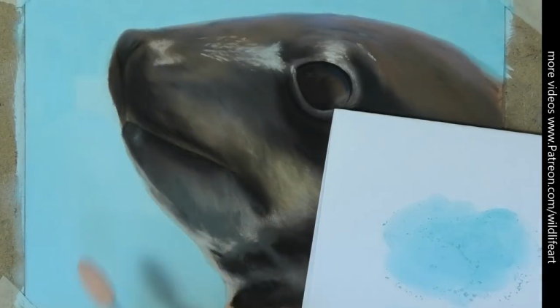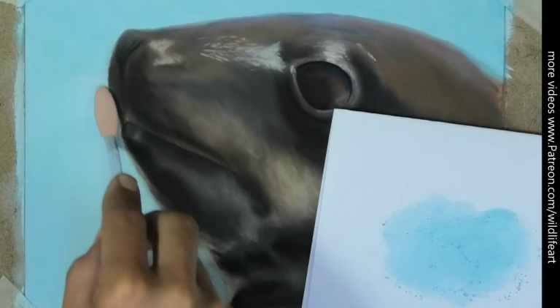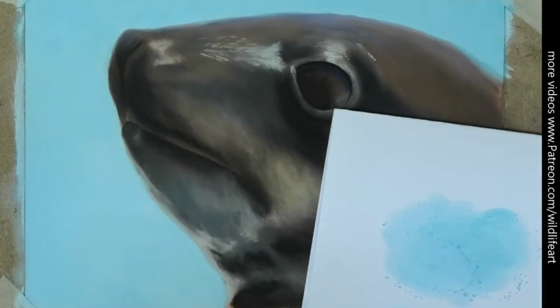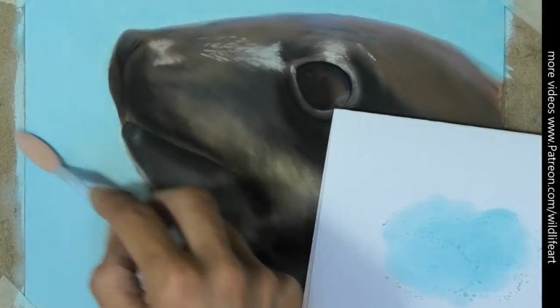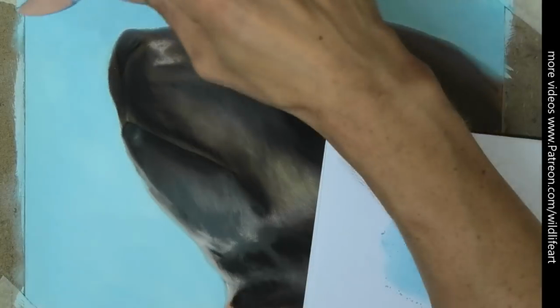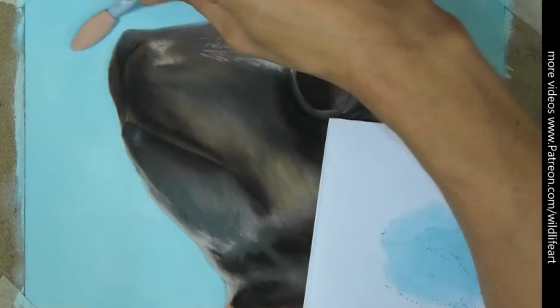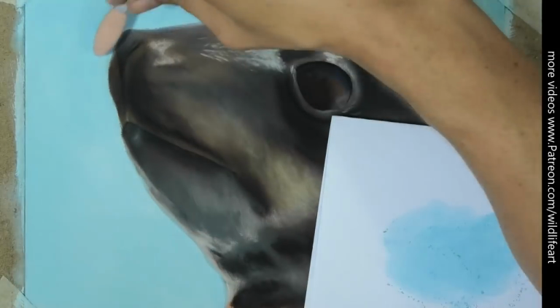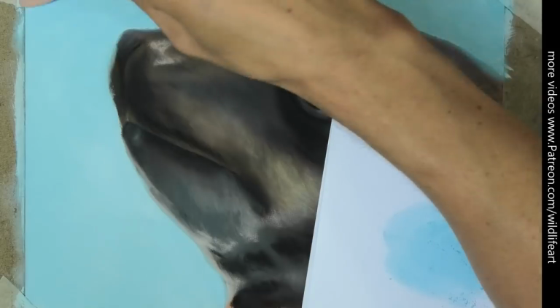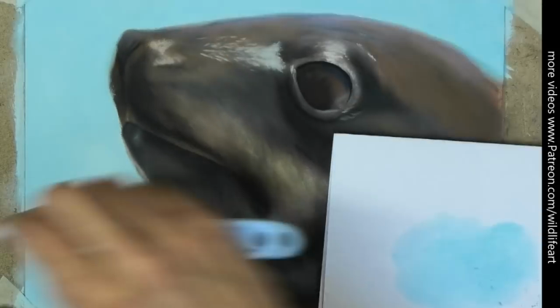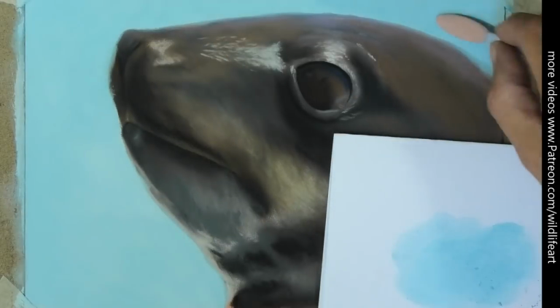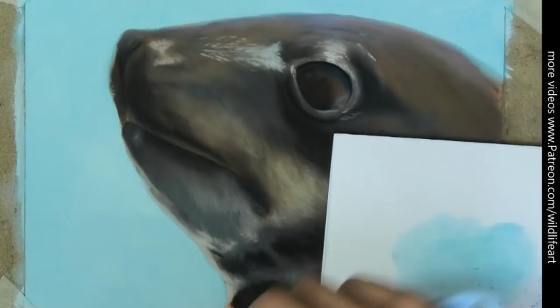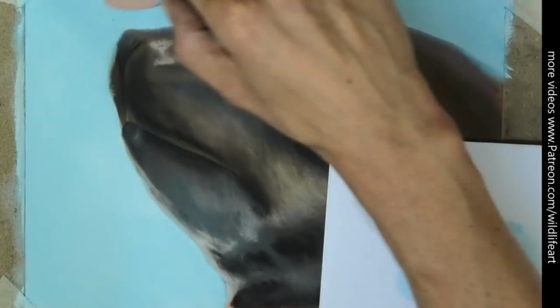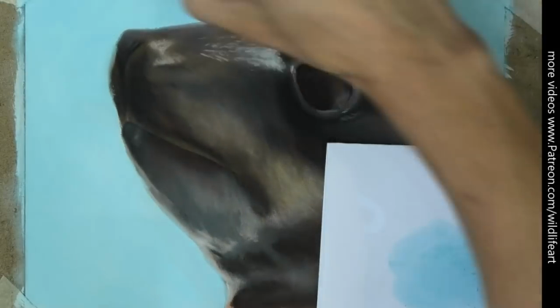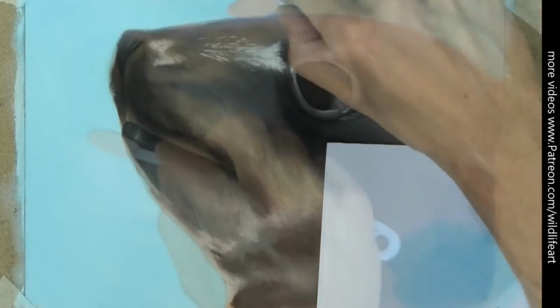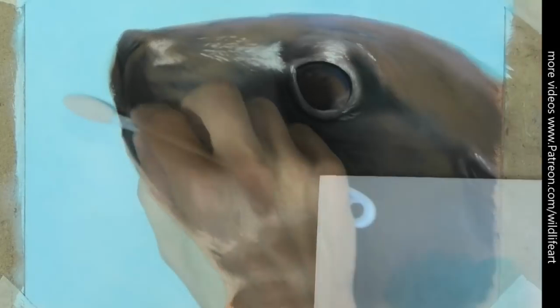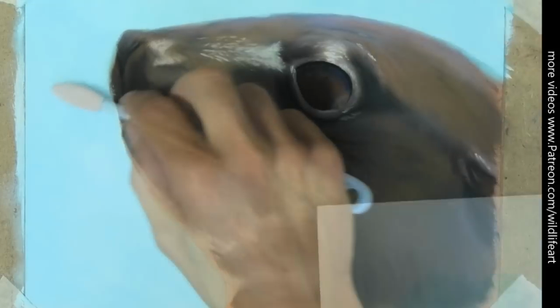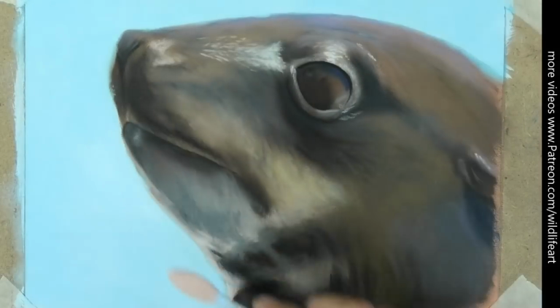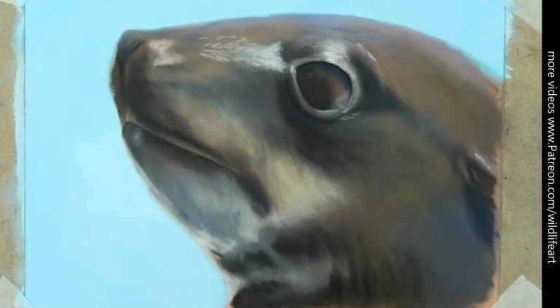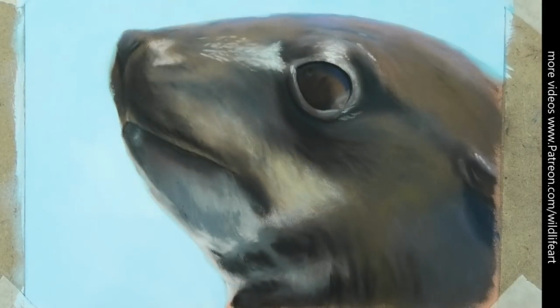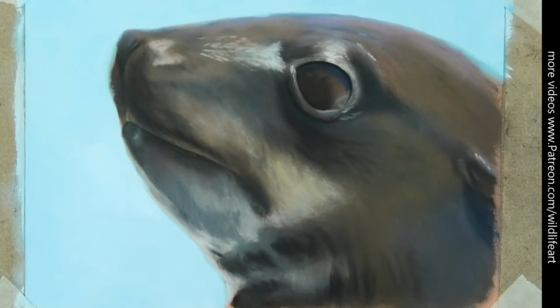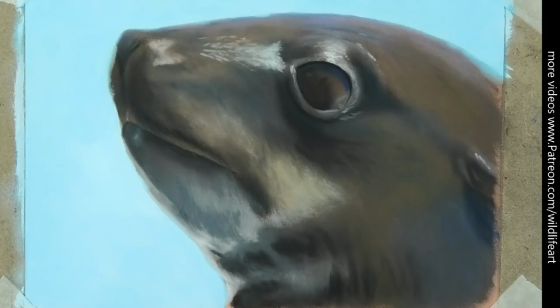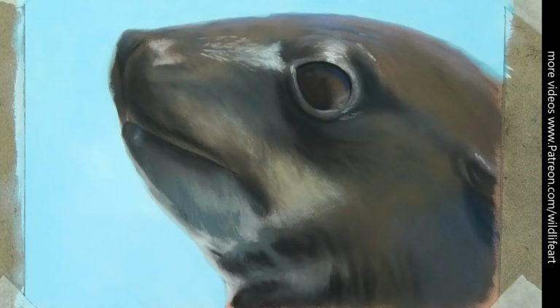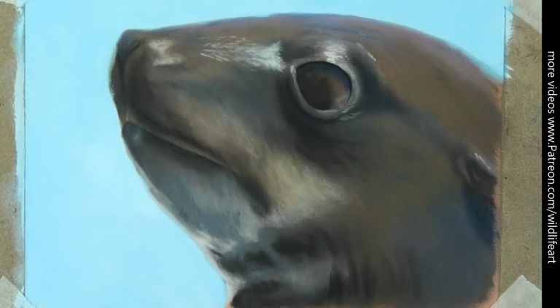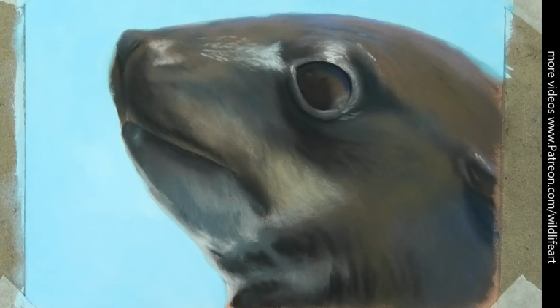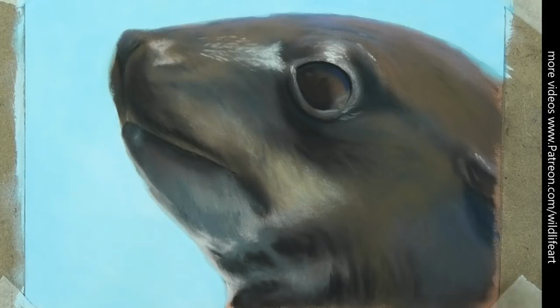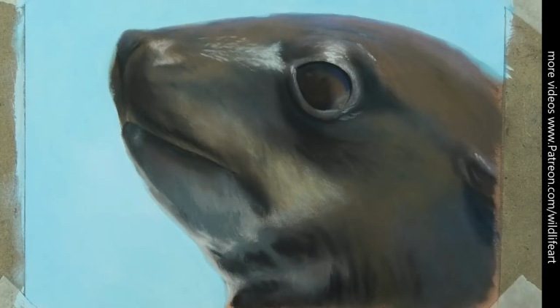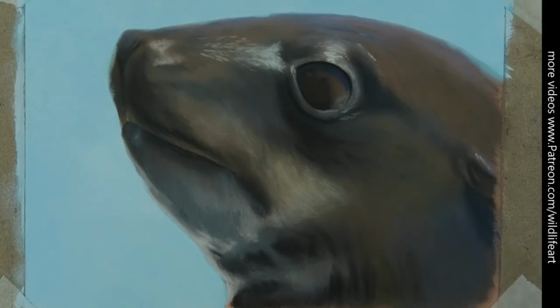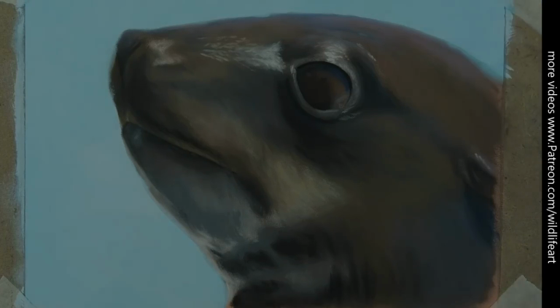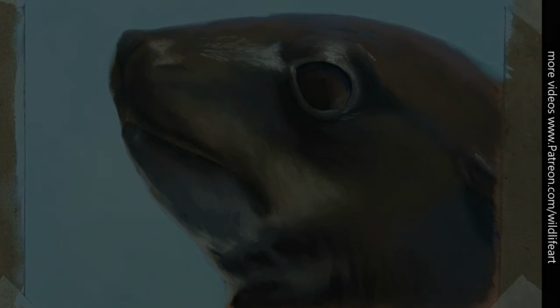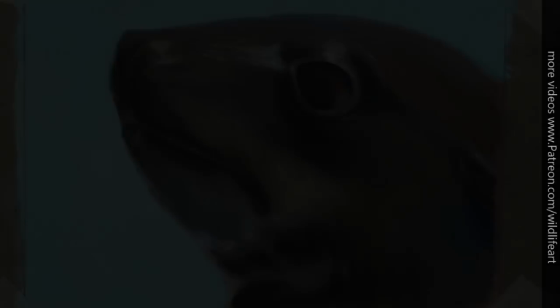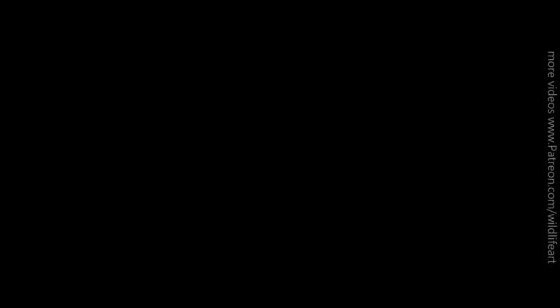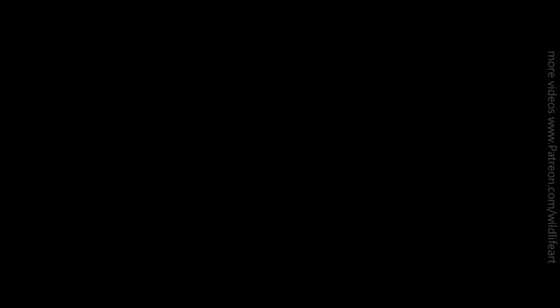You'll be able to see start to finish exactly how I do the seal and how I create the wet look on there. I hope you enjoyed the video, hope it helps somebody out, and I'll see you all again very soon.